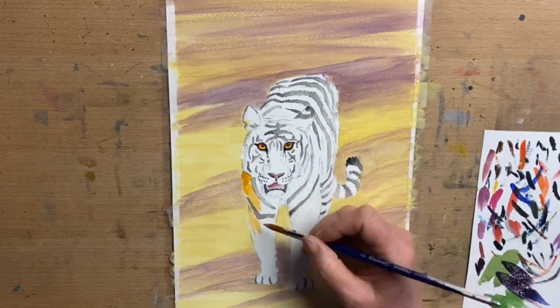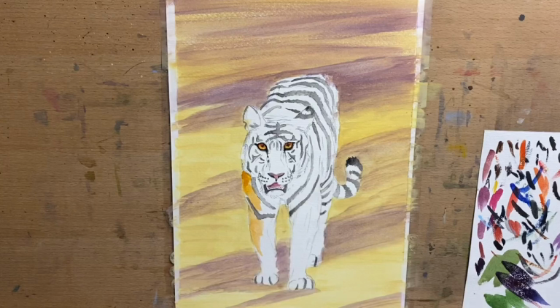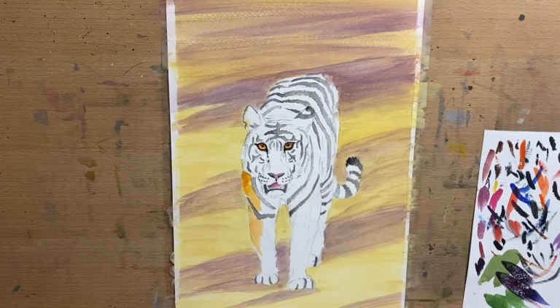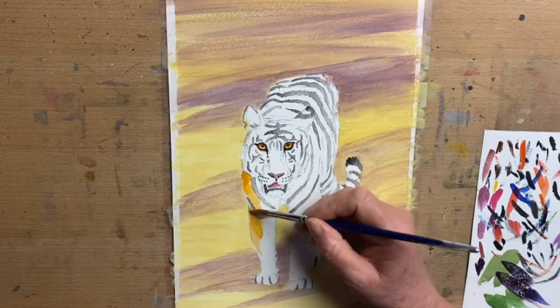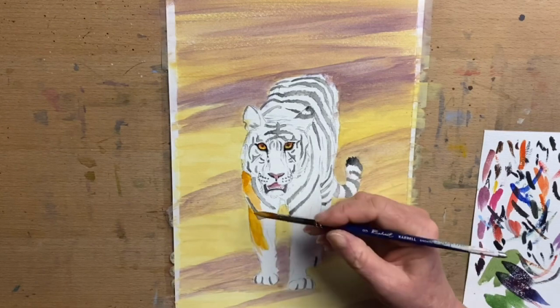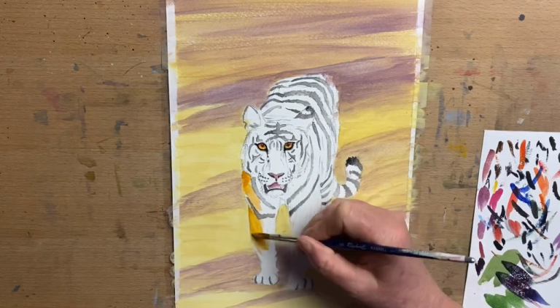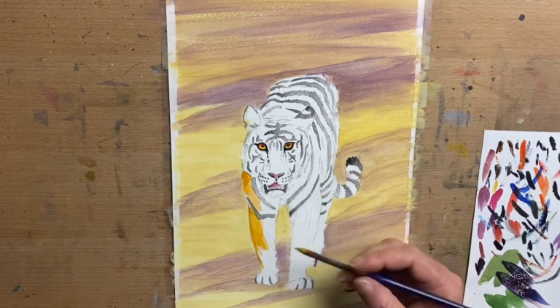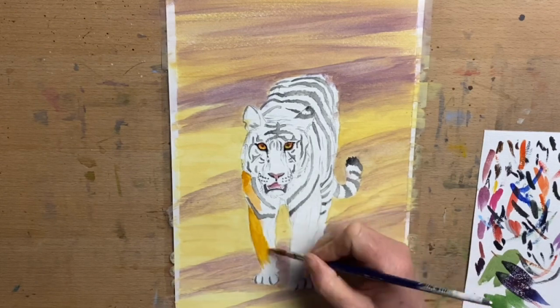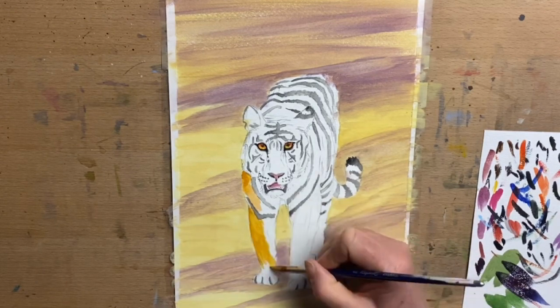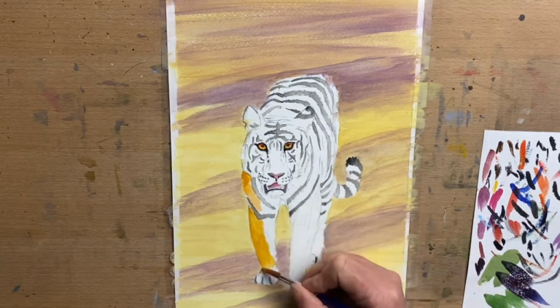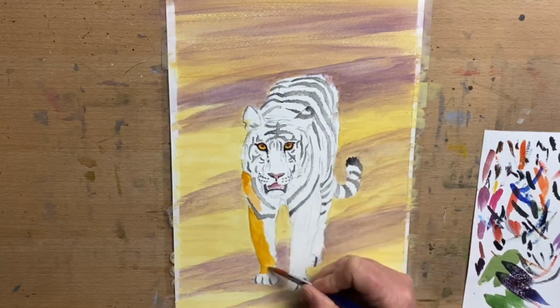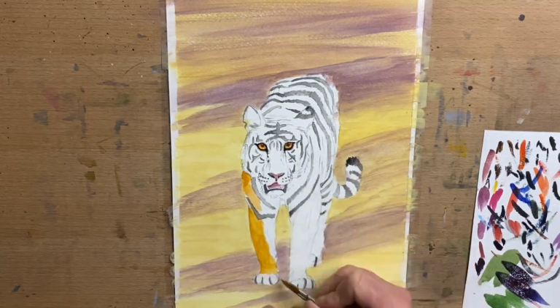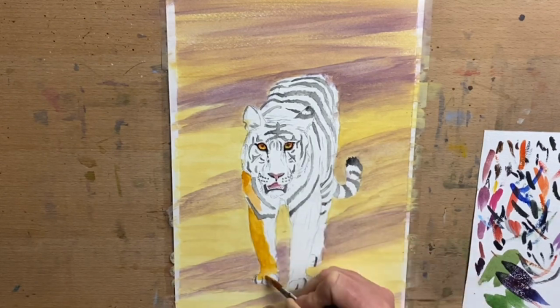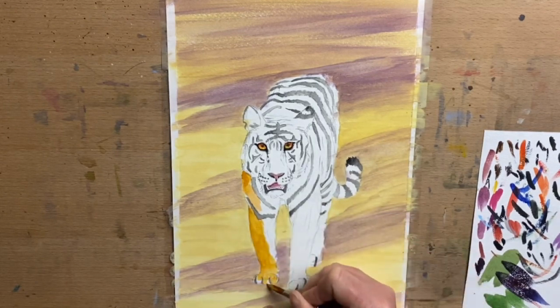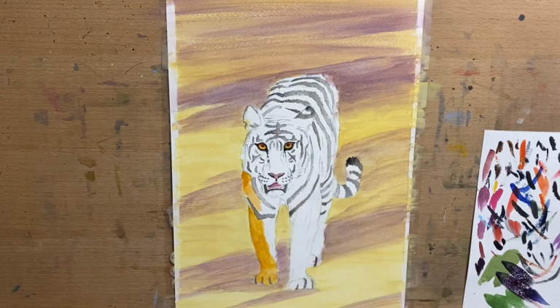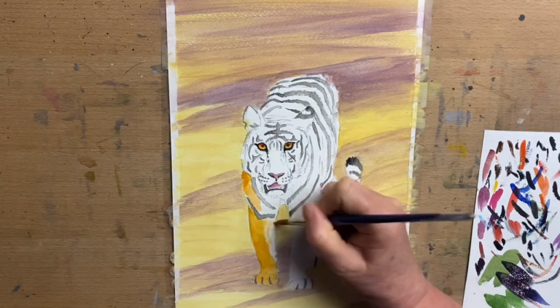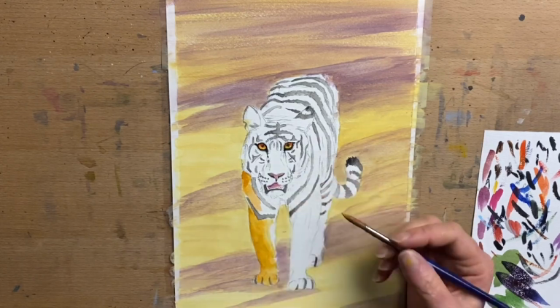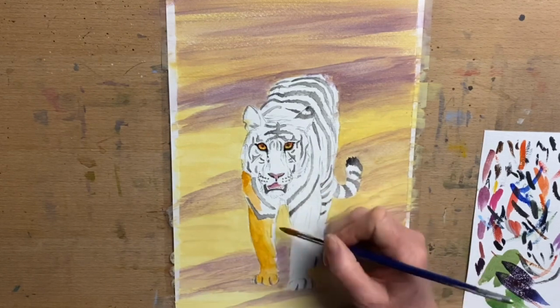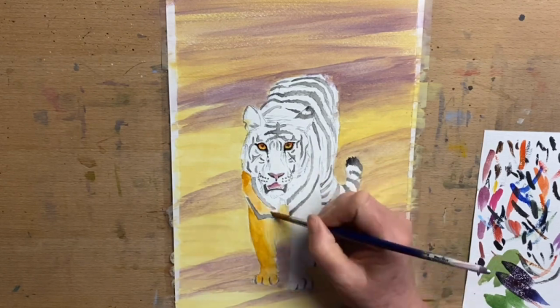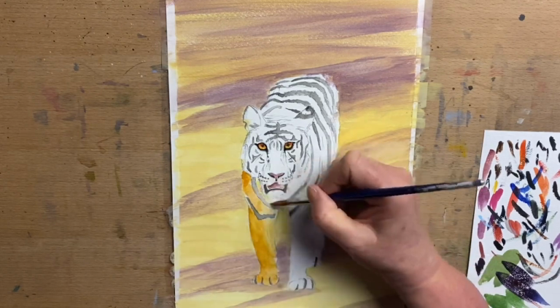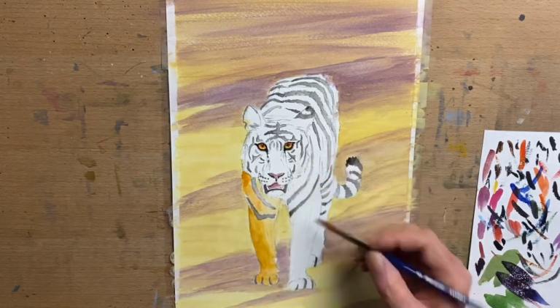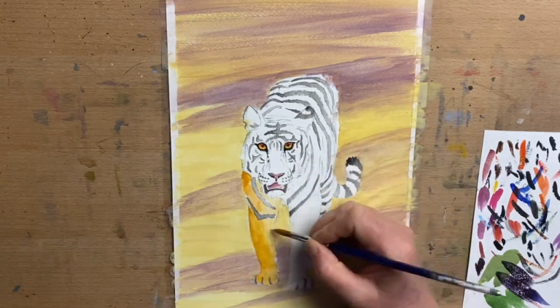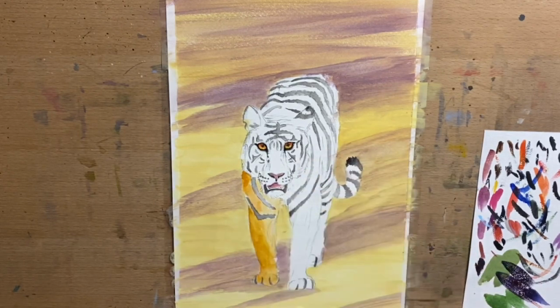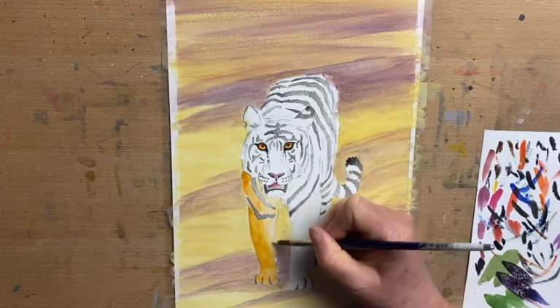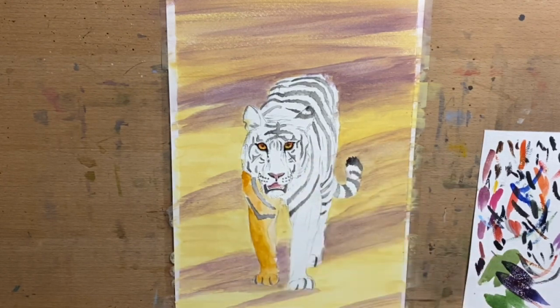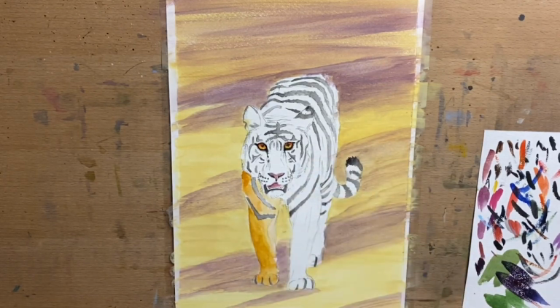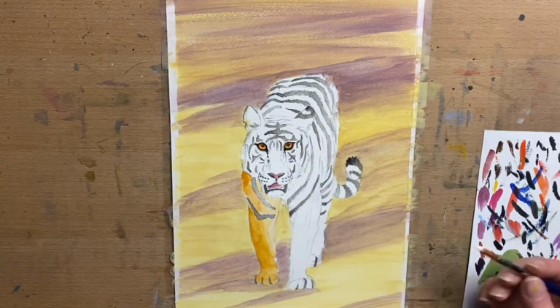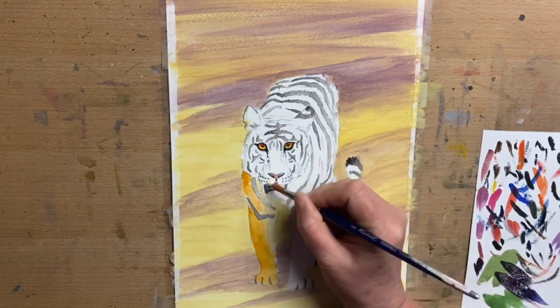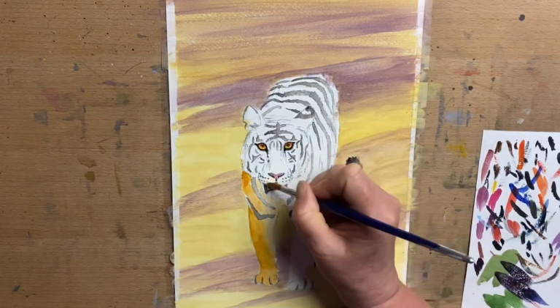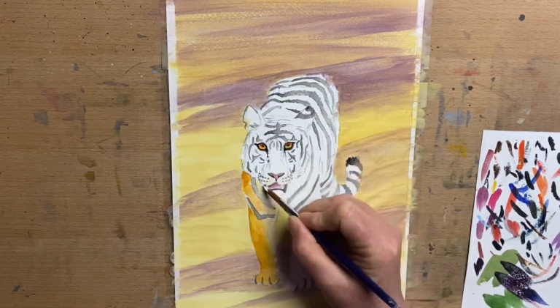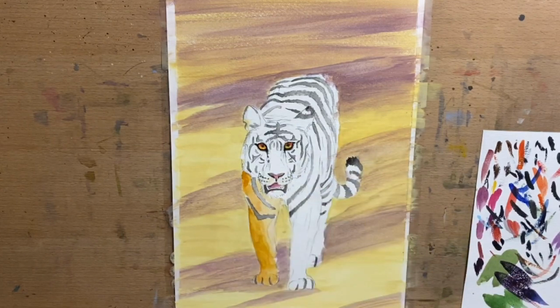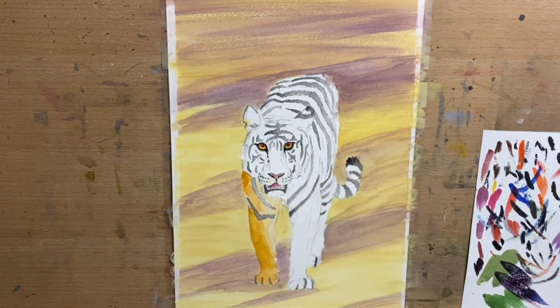Now I start on the tiger and I go in with a little bit of Indian yellow hue and I add a little bit of white and I tape that around the whole tiger anywhere that's going to be the golden colour.